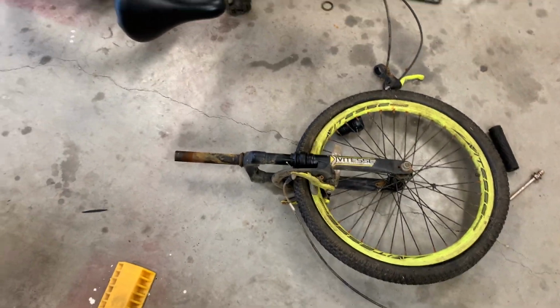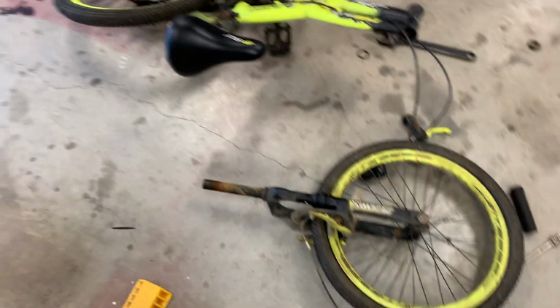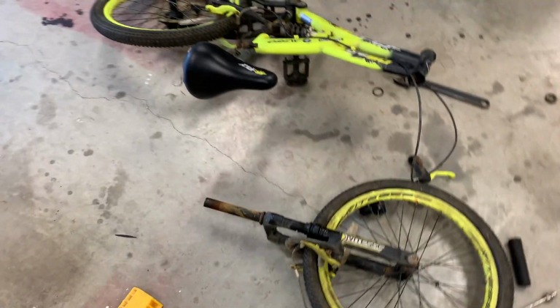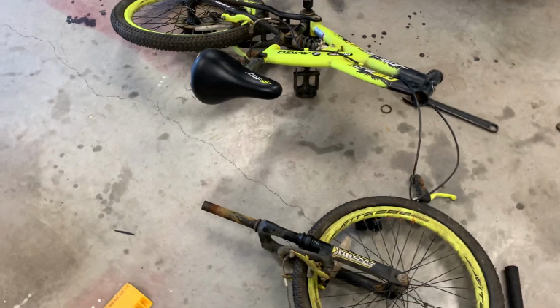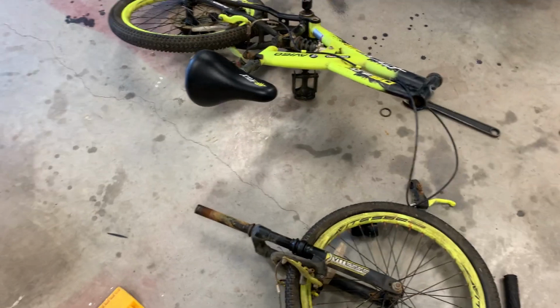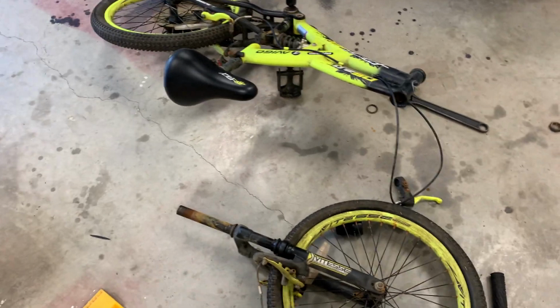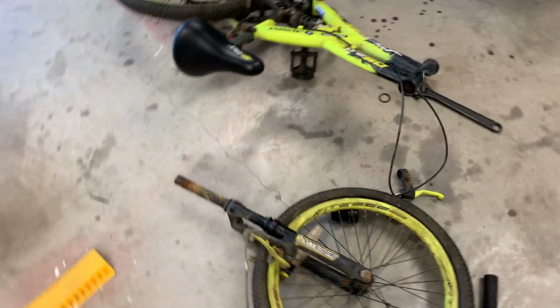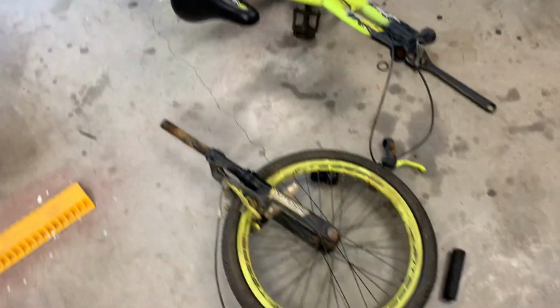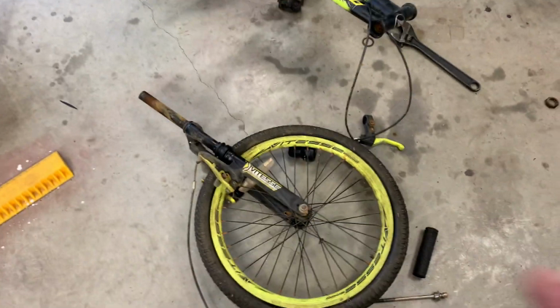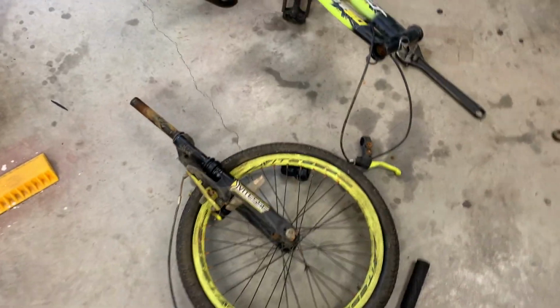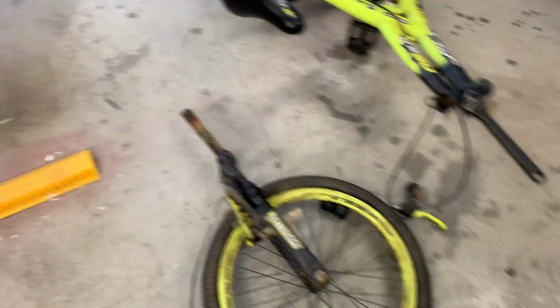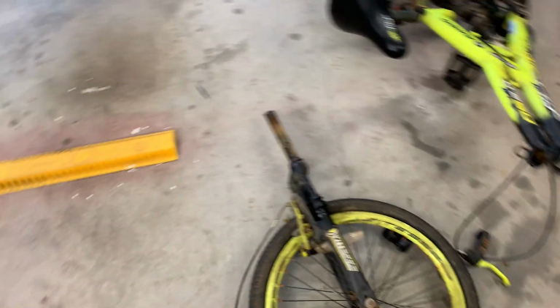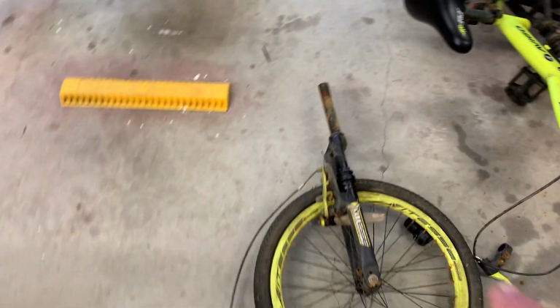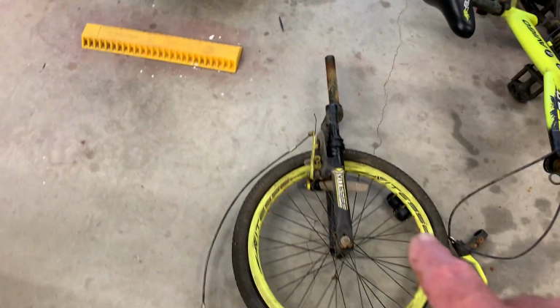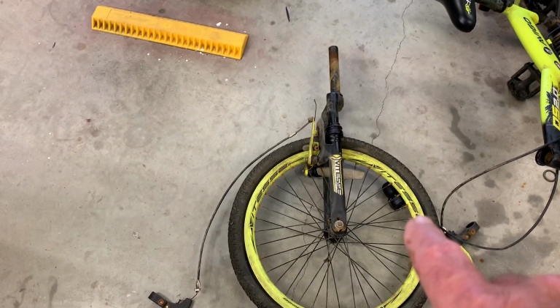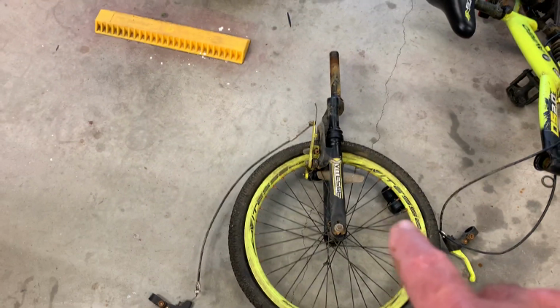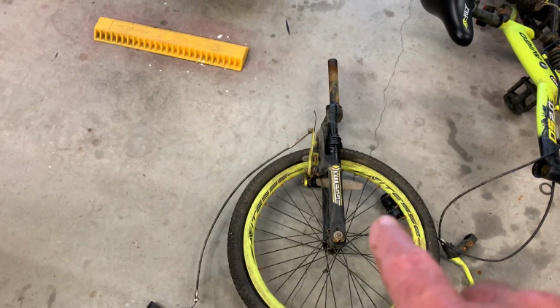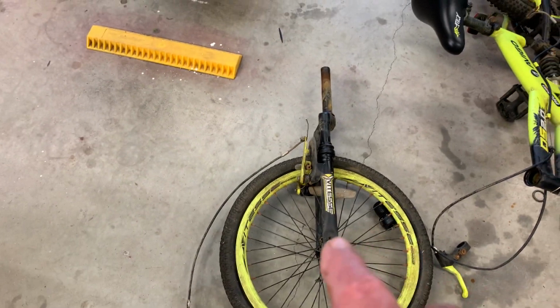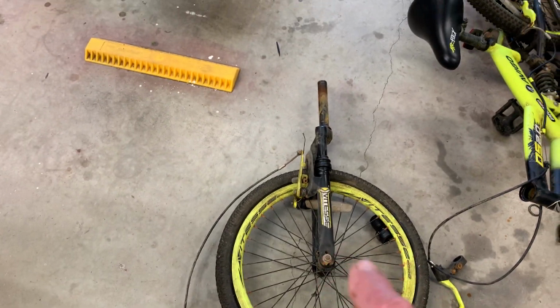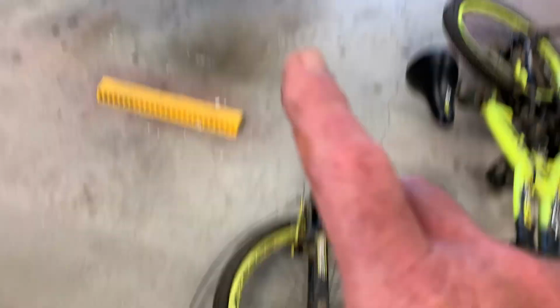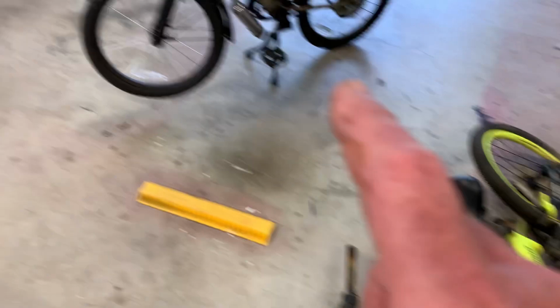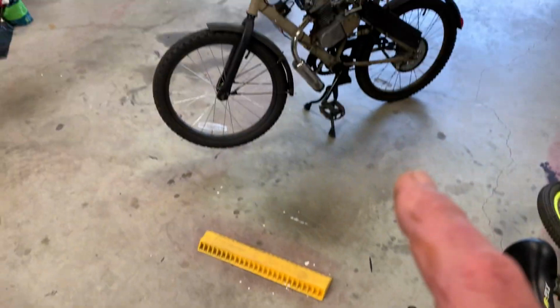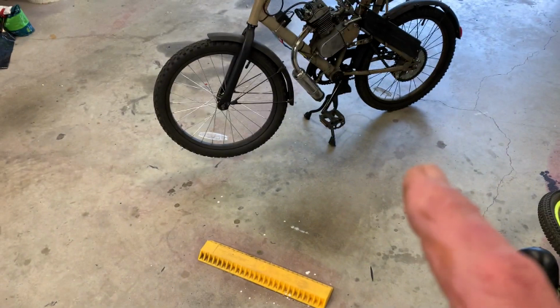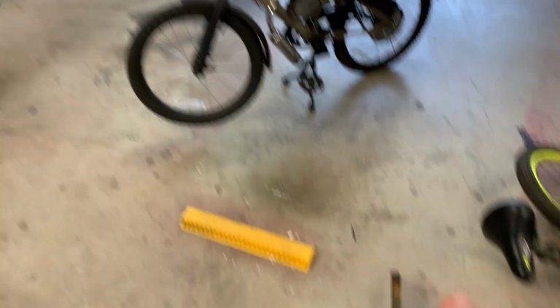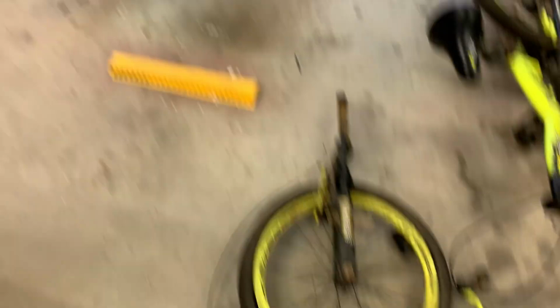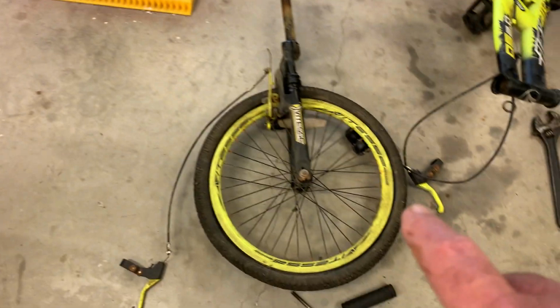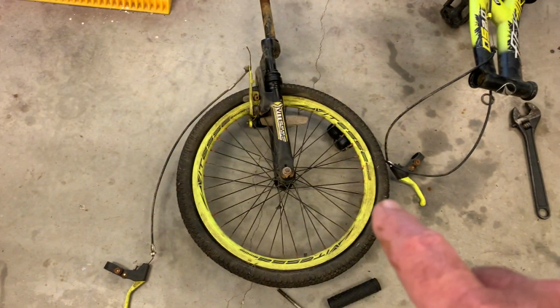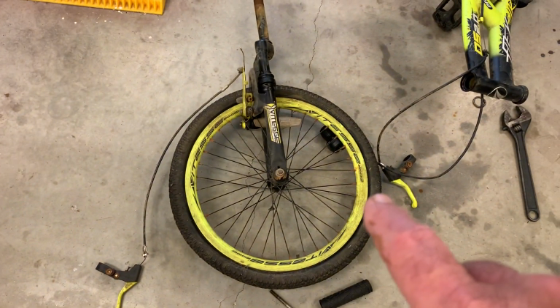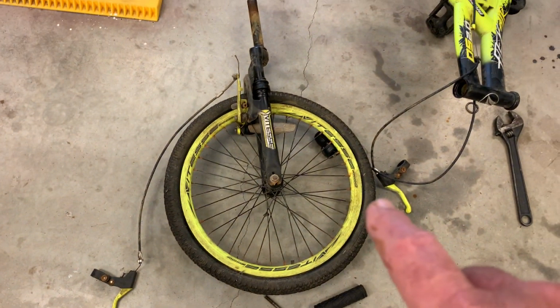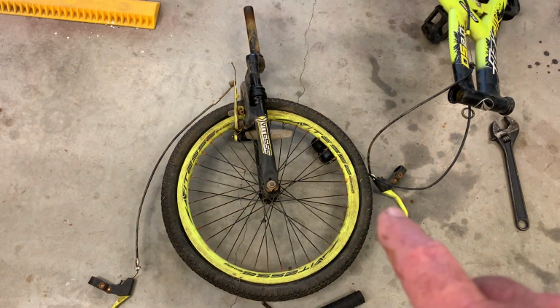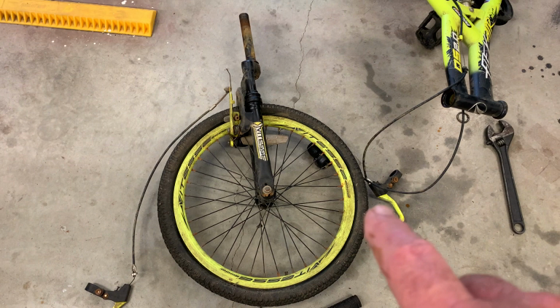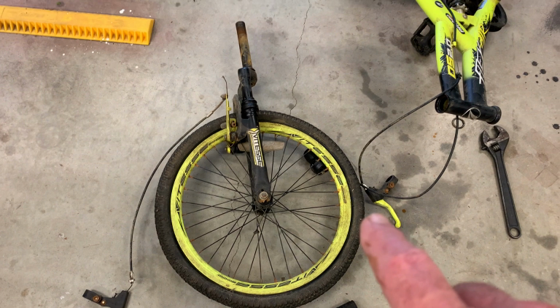Real excited about this. Like I said, we'll add that. We'll probably fix the front brakes, so I'll have front brakes on that. A really good find.